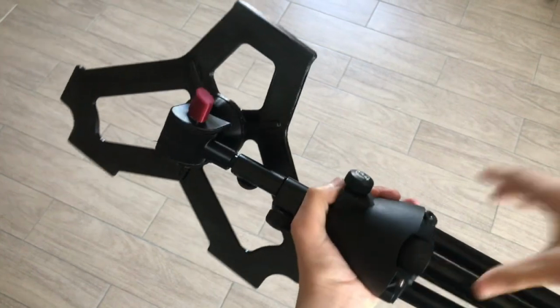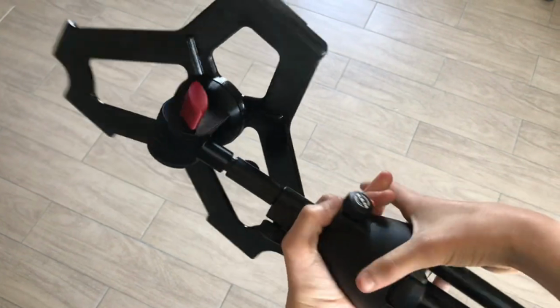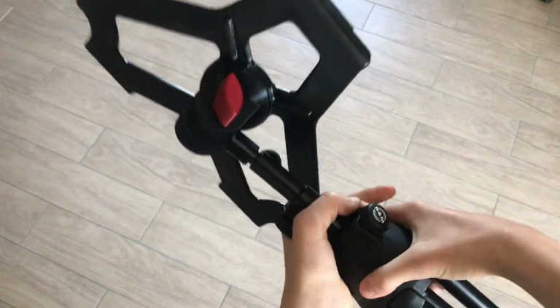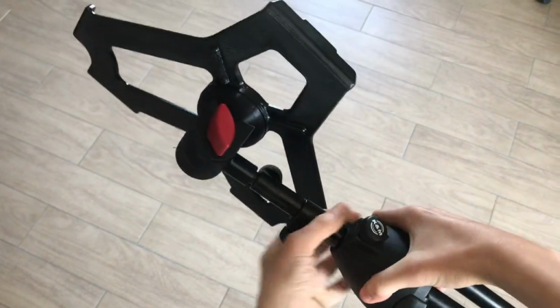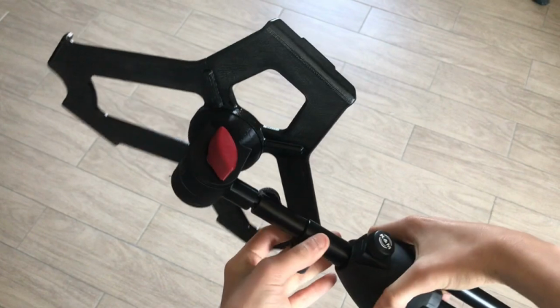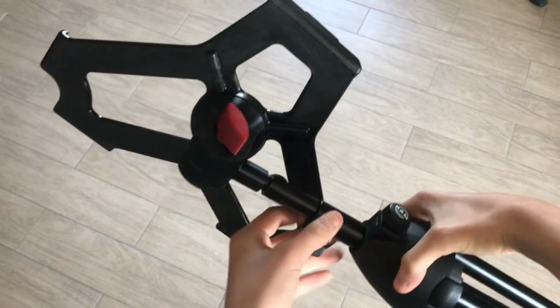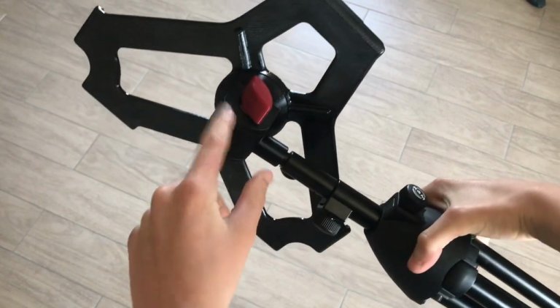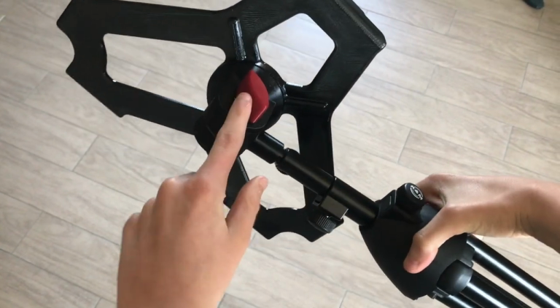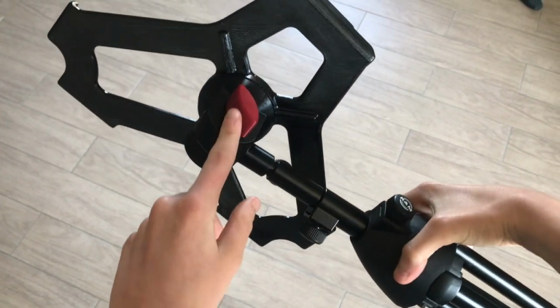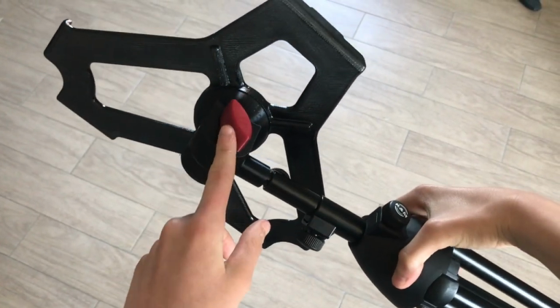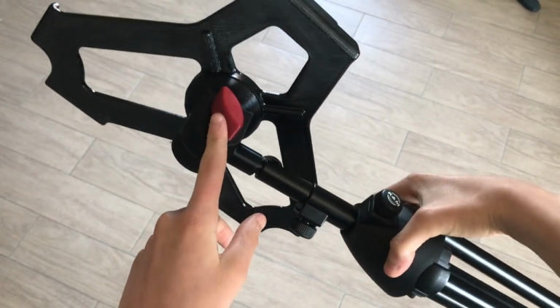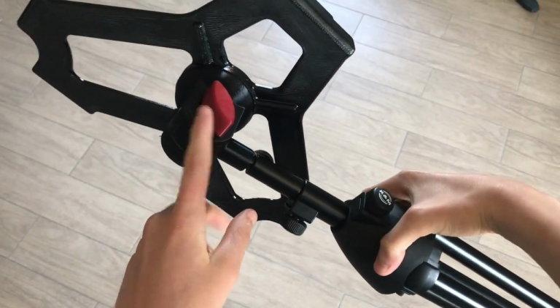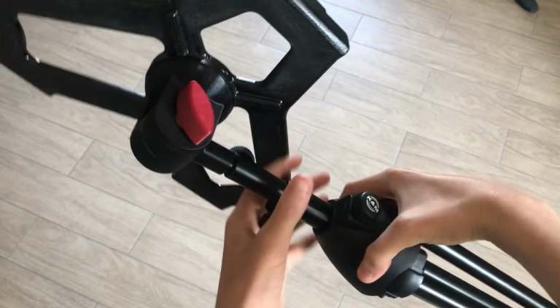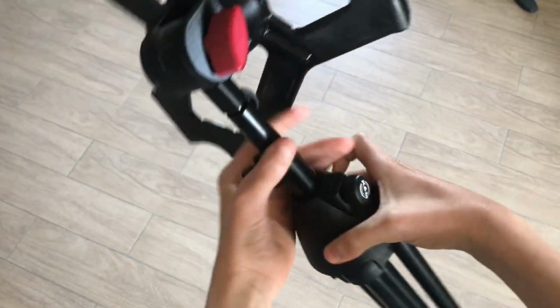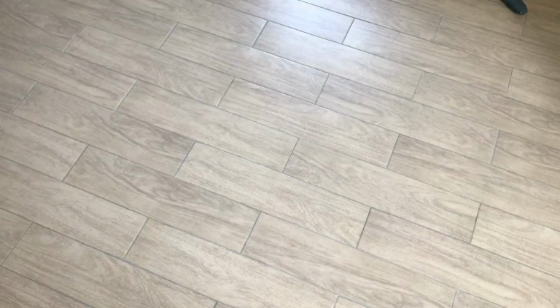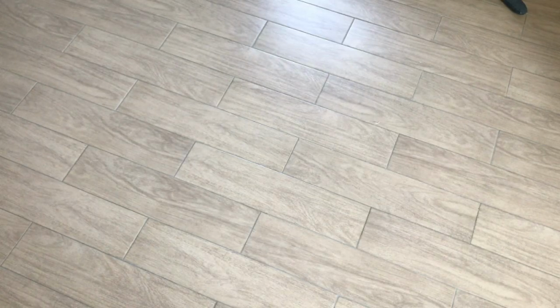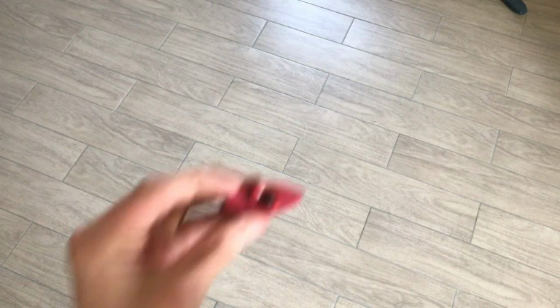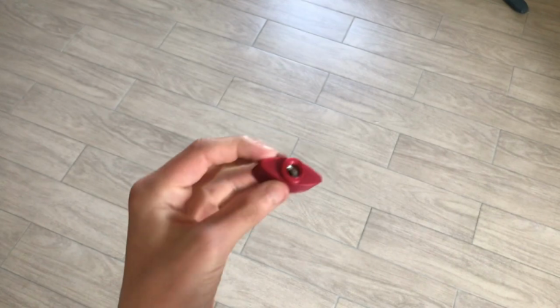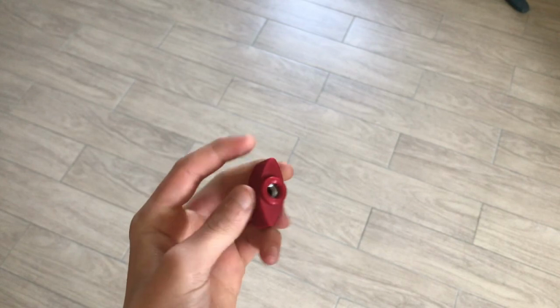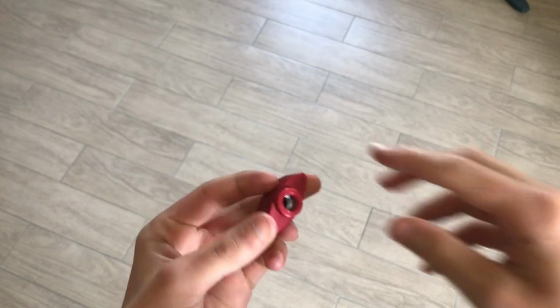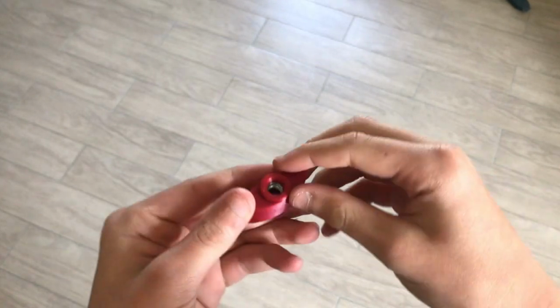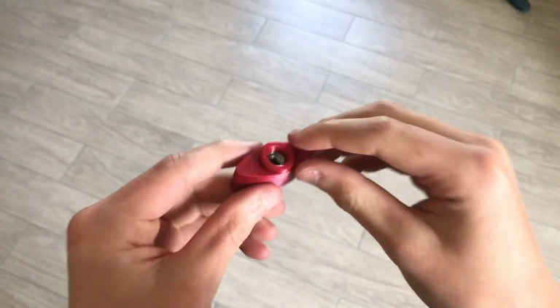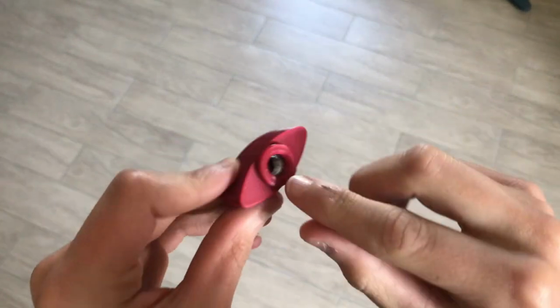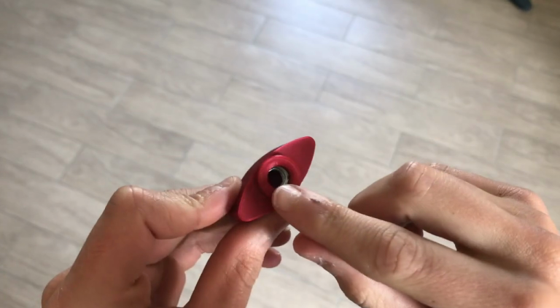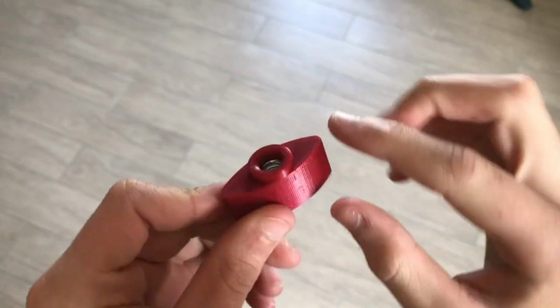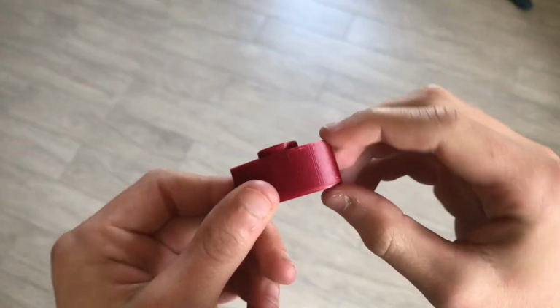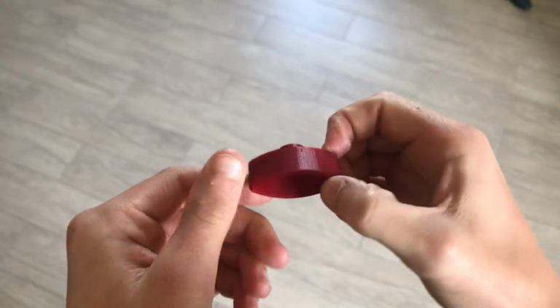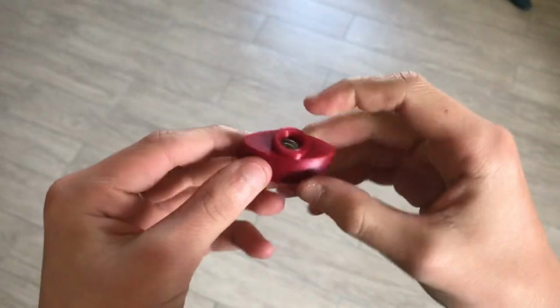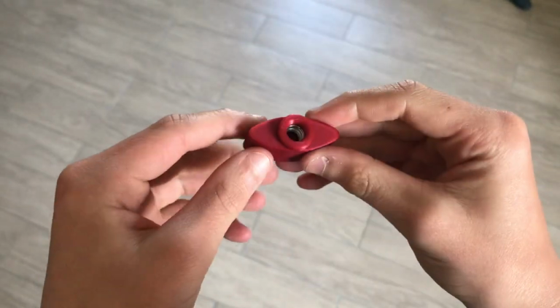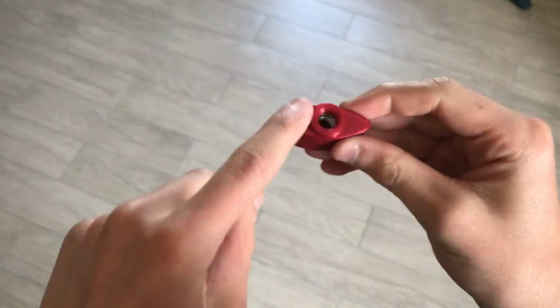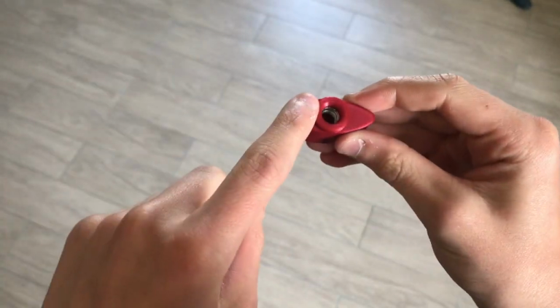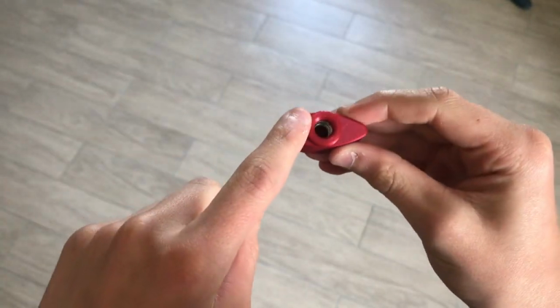Today I'm going to show you how to print this piece for an iPad Pro holder. The important thing about the piece is that there is a nut inside — so that's what I'm going to show you today.